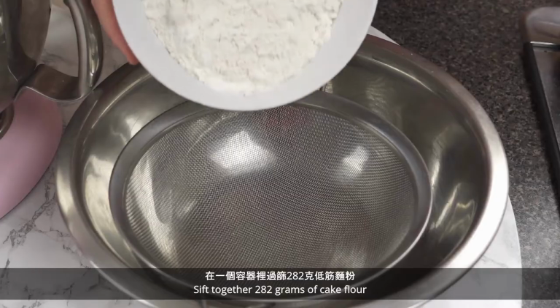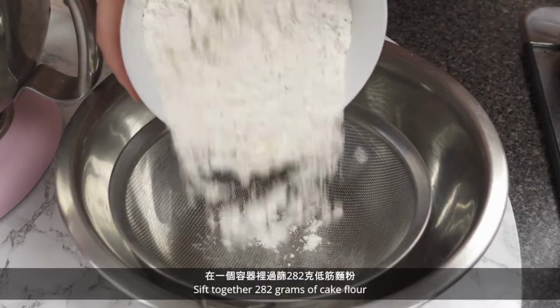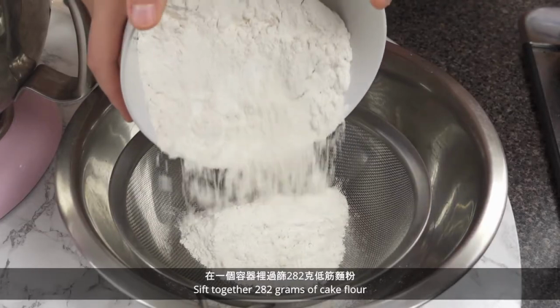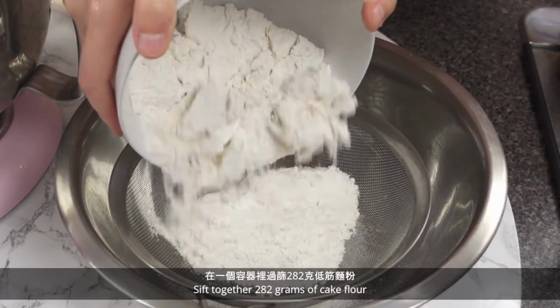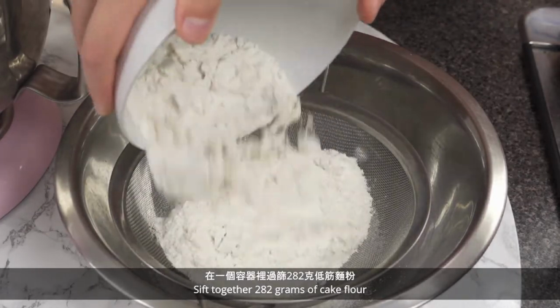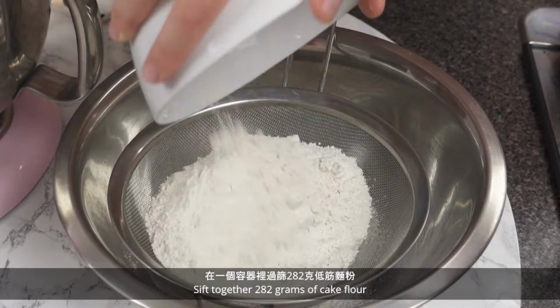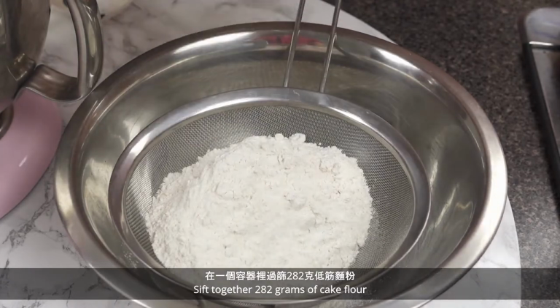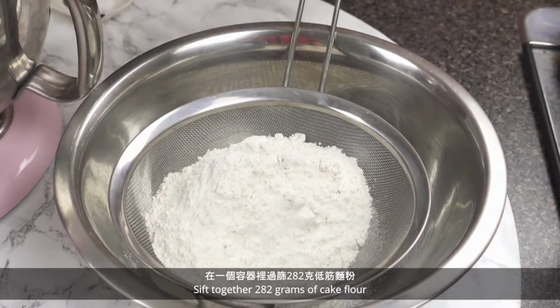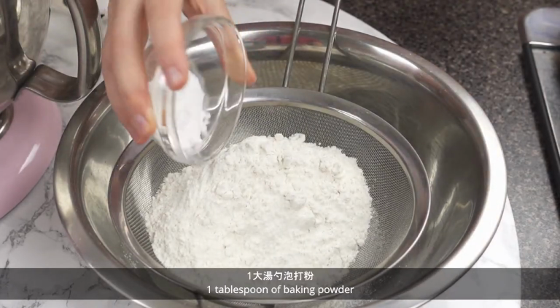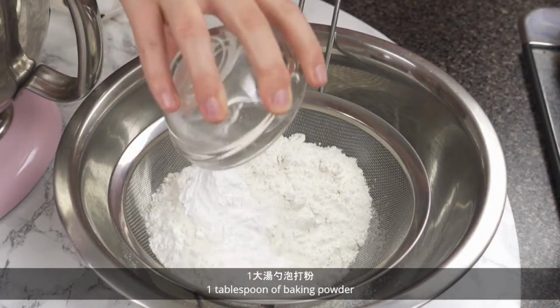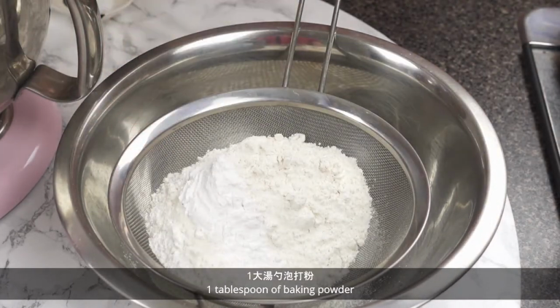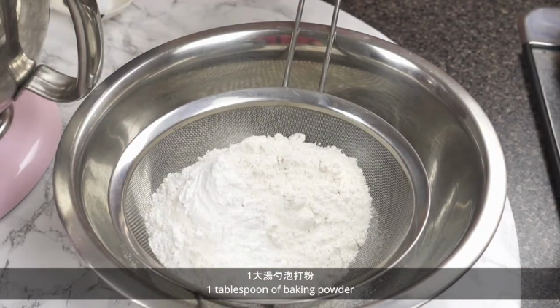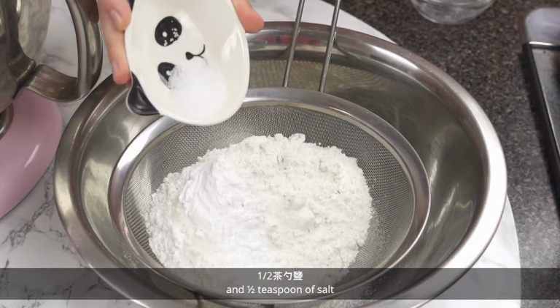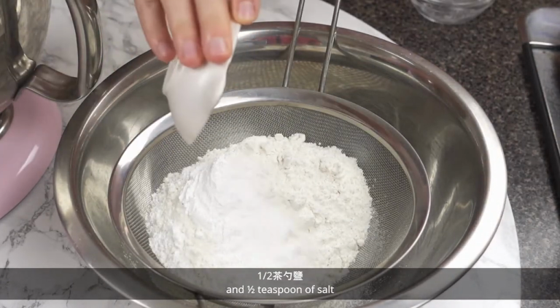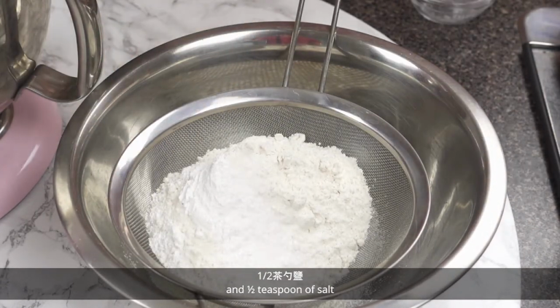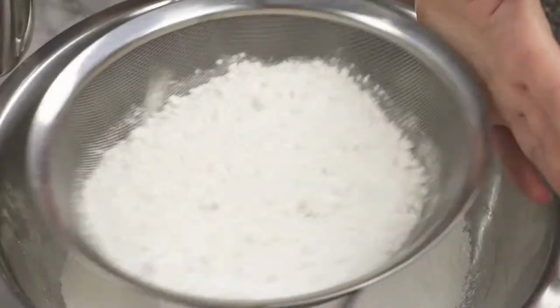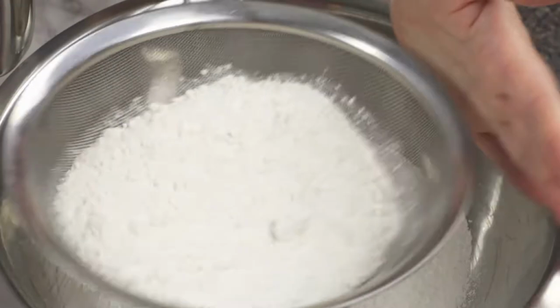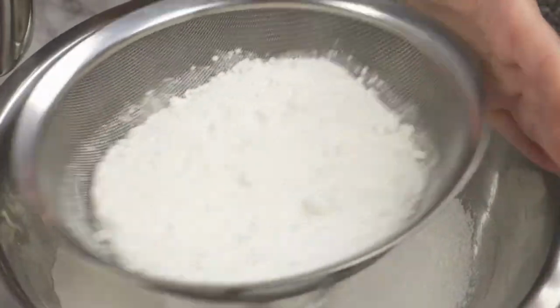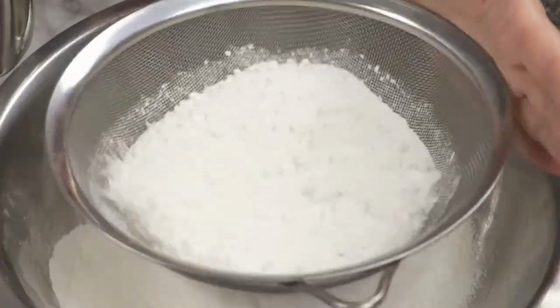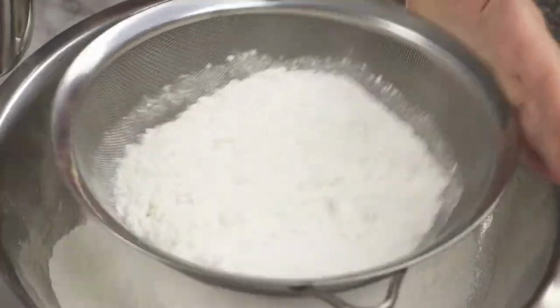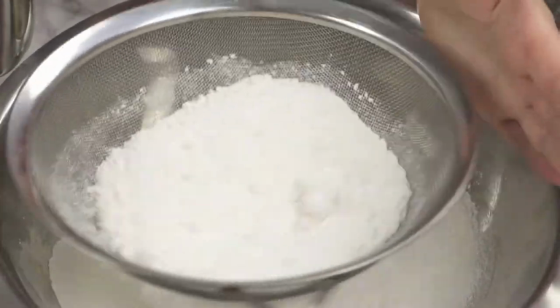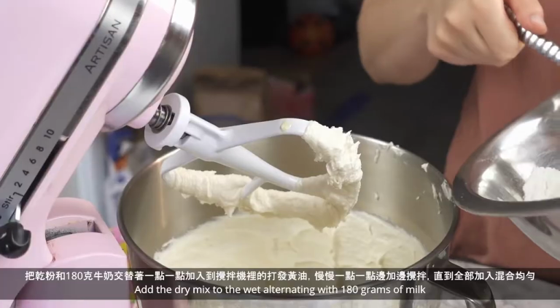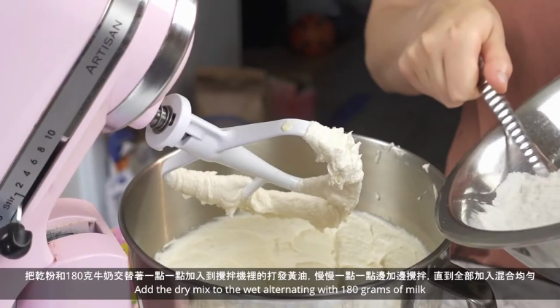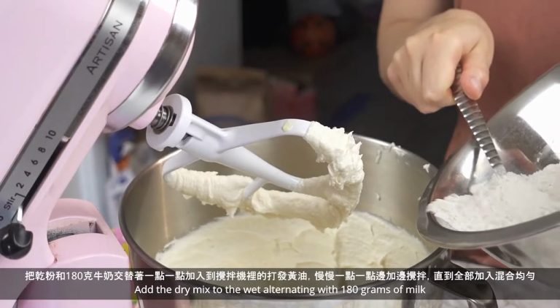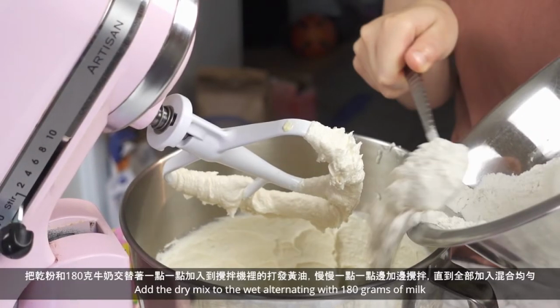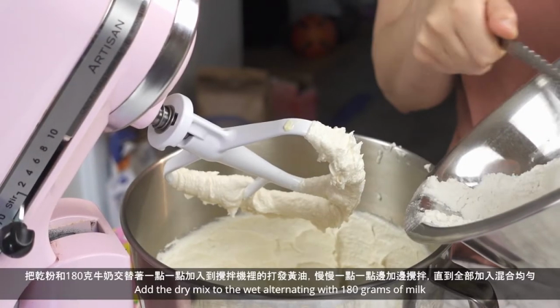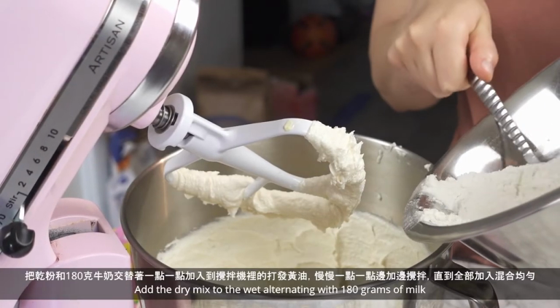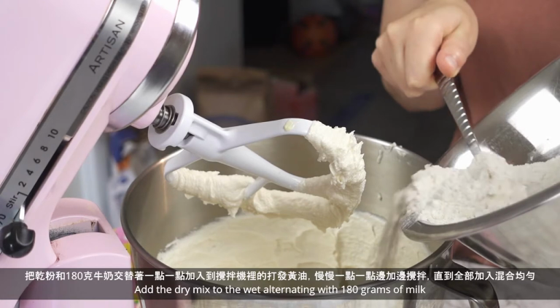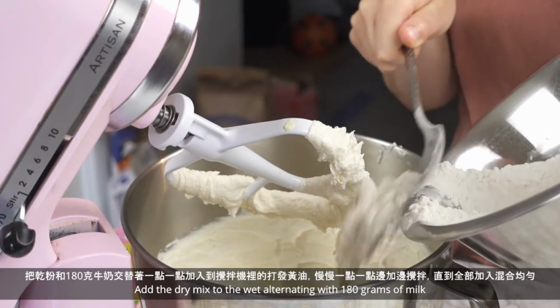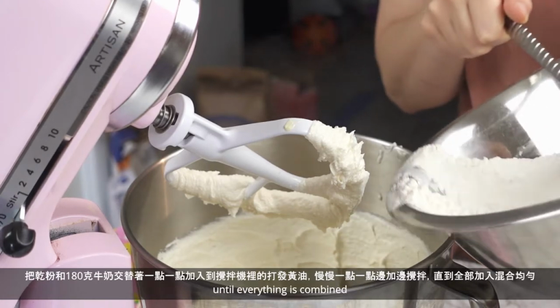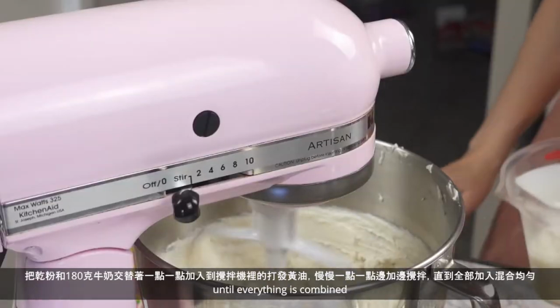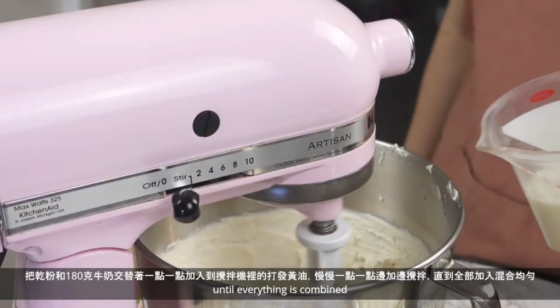Sift together 282 grams of cake flour, 1 tablespoon of baking powder, and half a teaspoon of salt. Add the dry mix to the wet, alternating with 180 grams of milk until everything is combined.